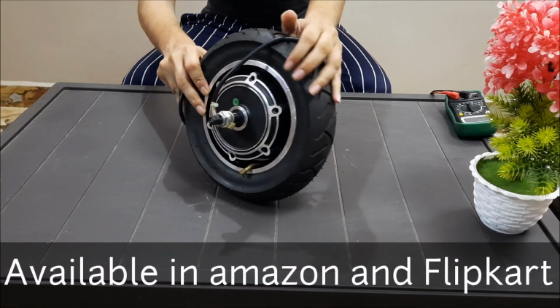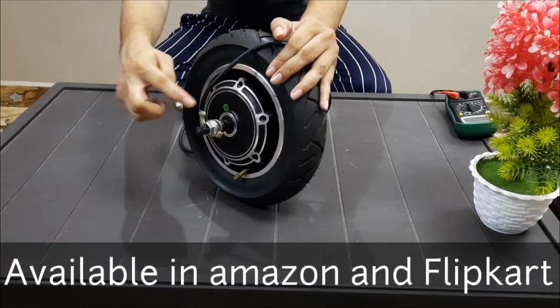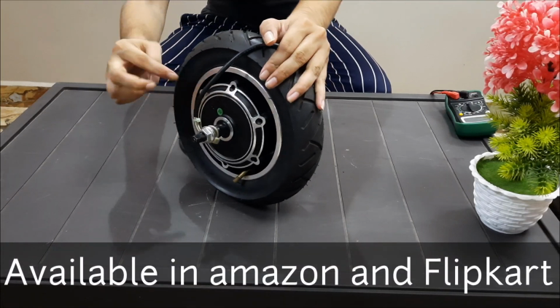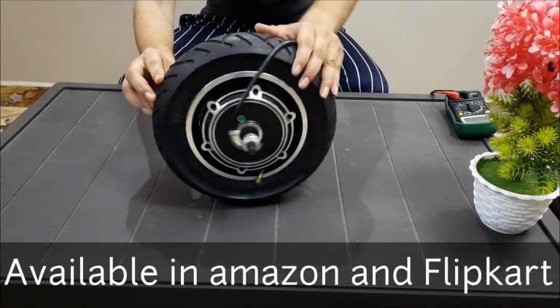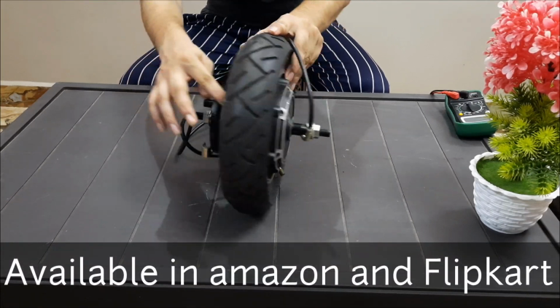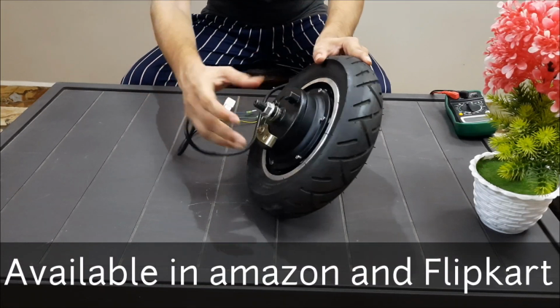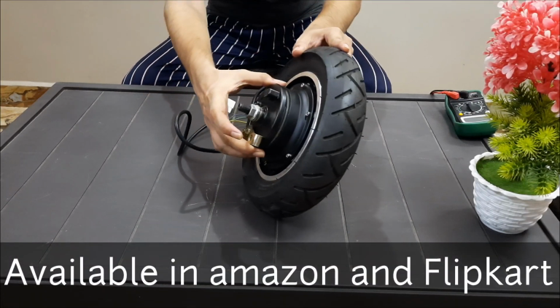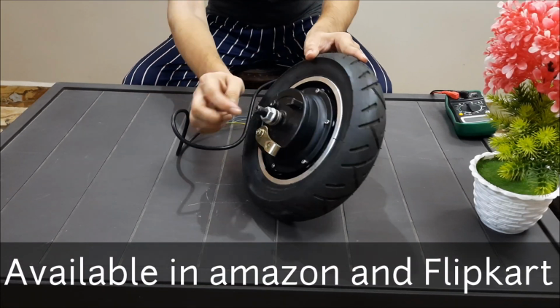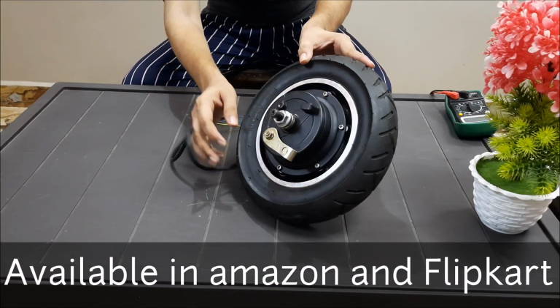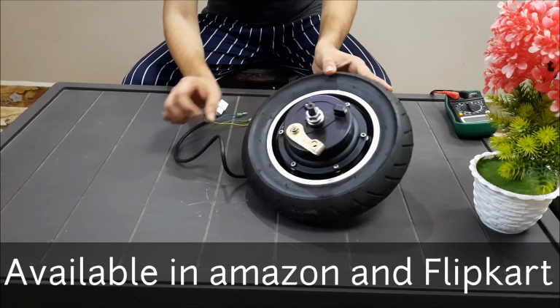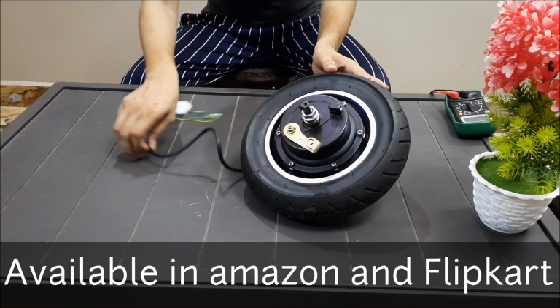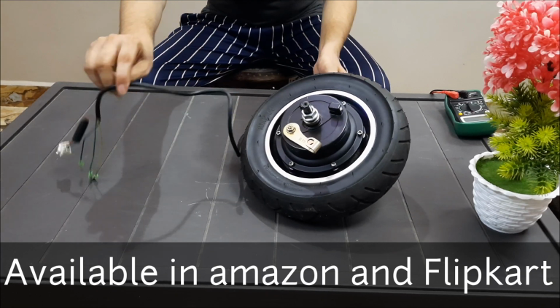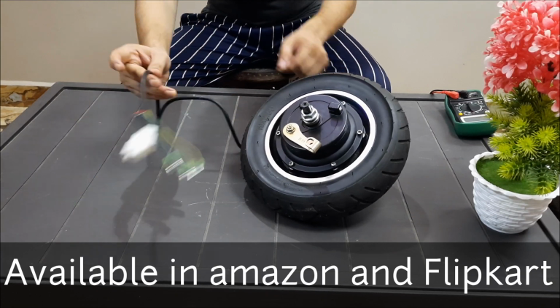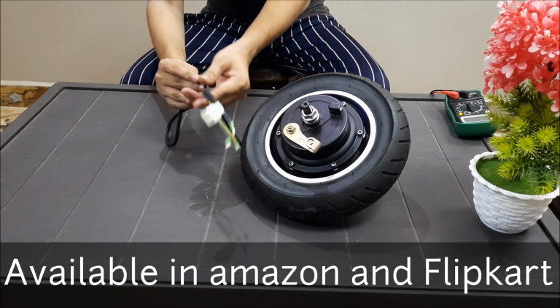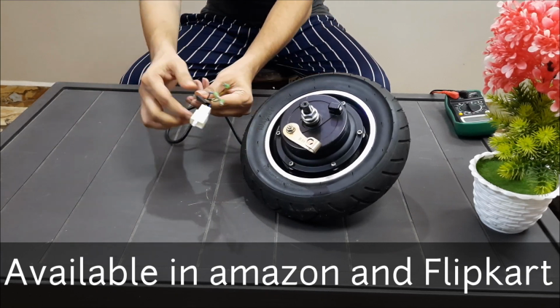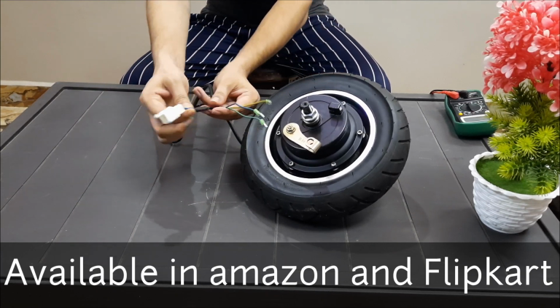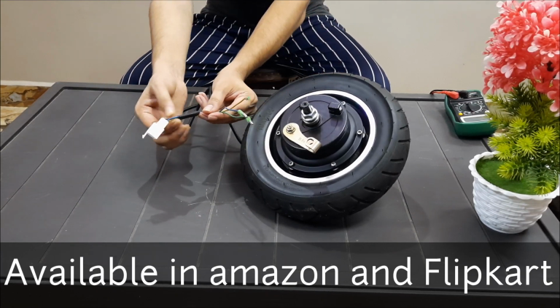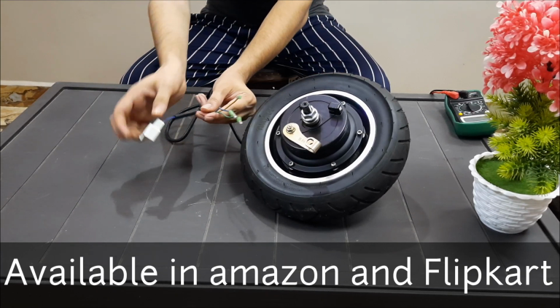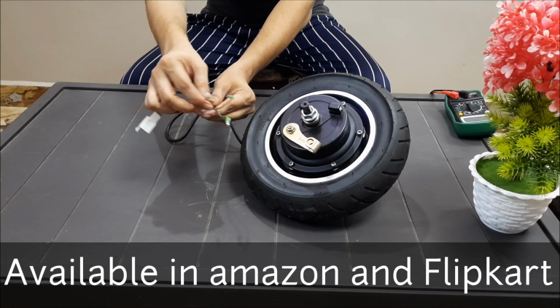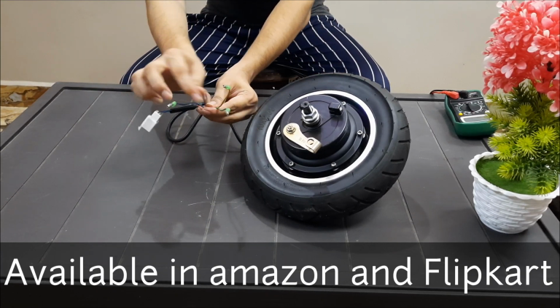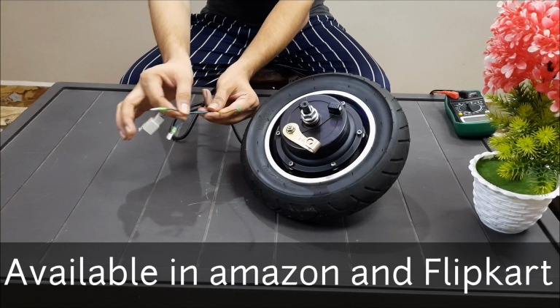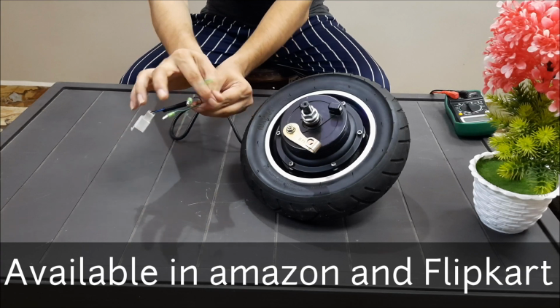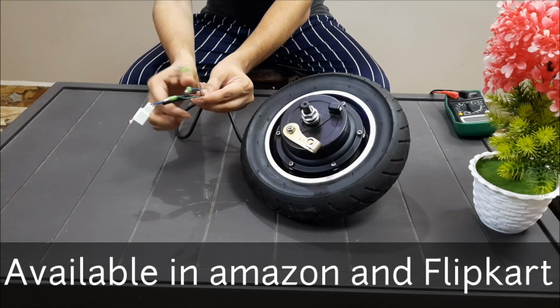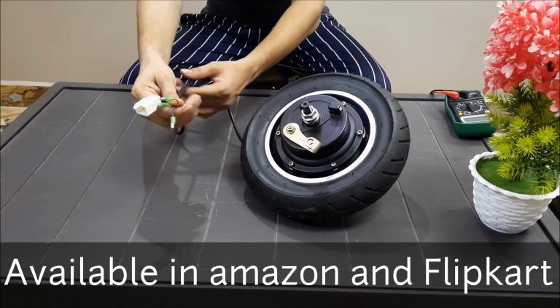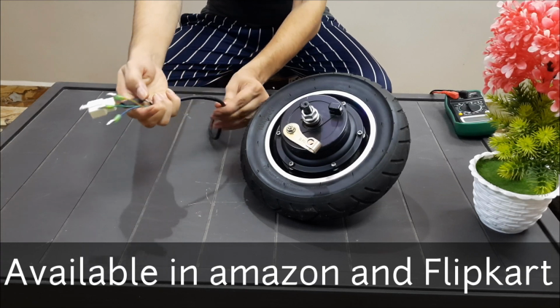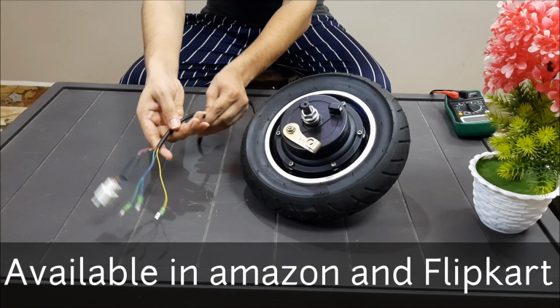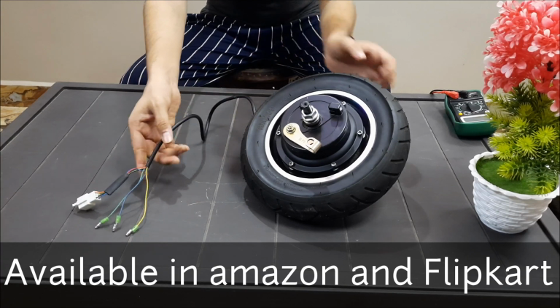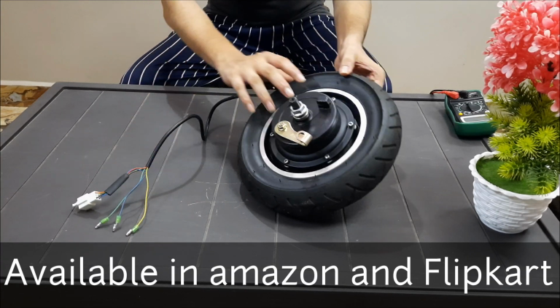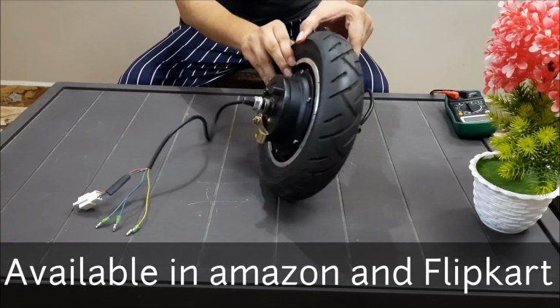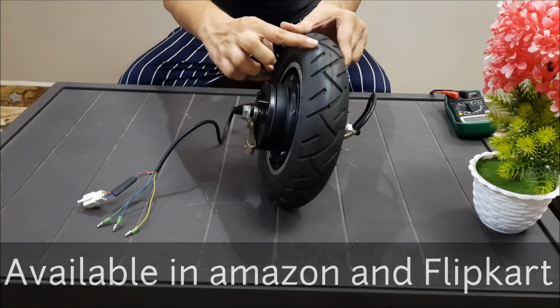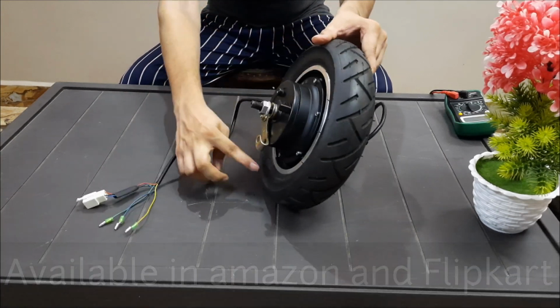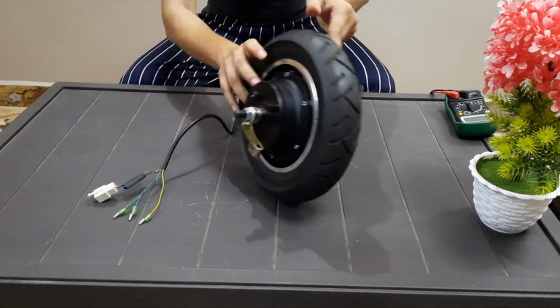This is a 36 volt 350 watt BLDC hub motor kit. Here is the hall sensor wire and phase wire. This is a 5-pin hall sensor wire and a 3-pin phase wire.